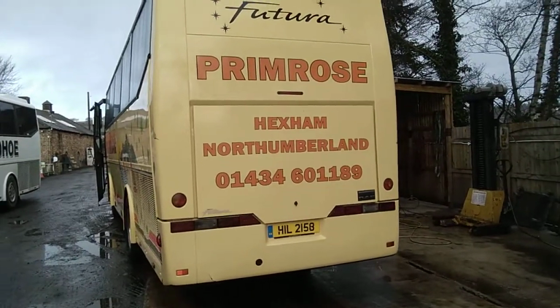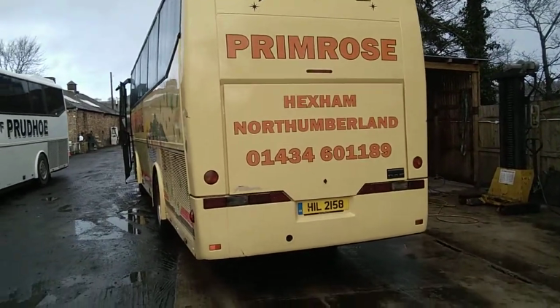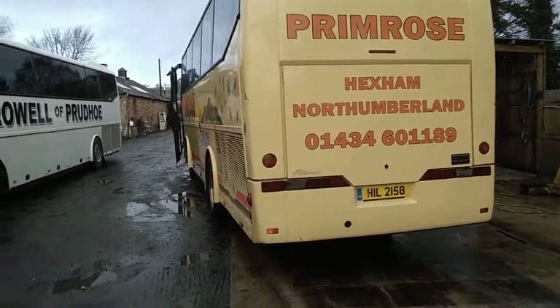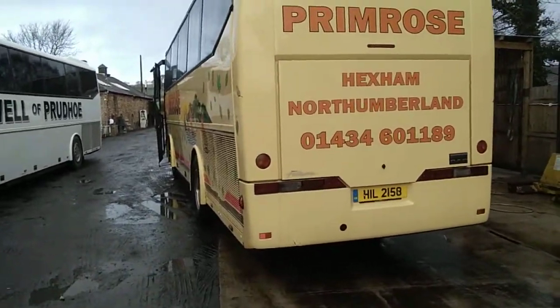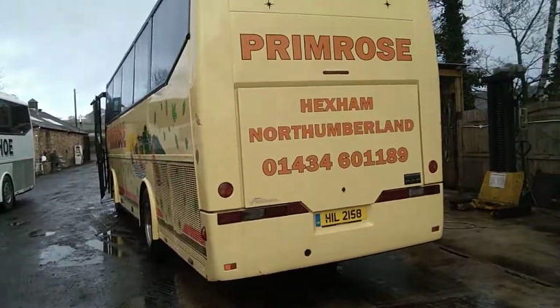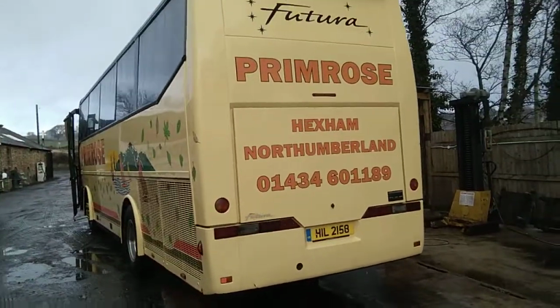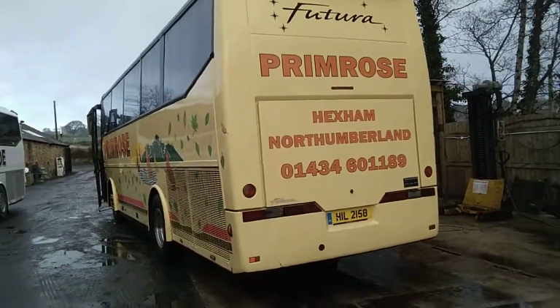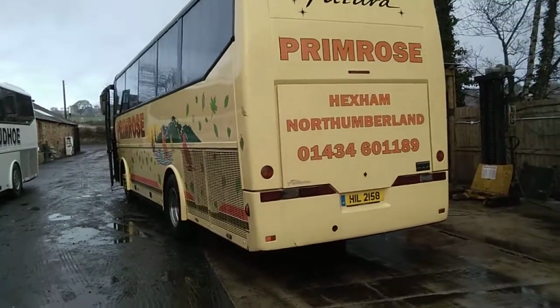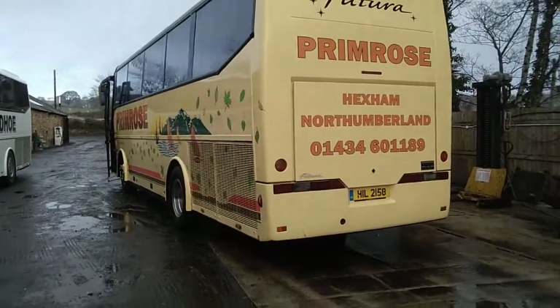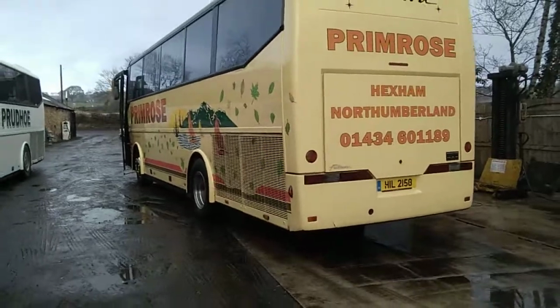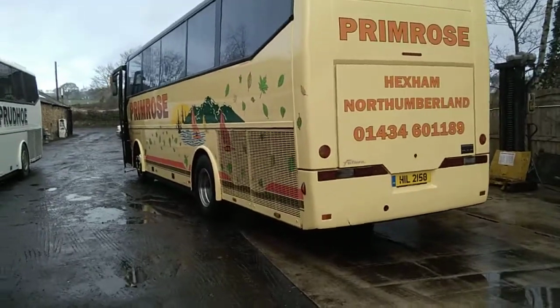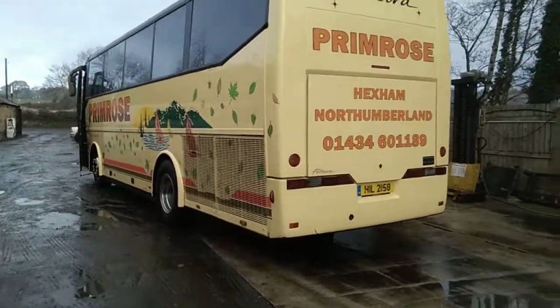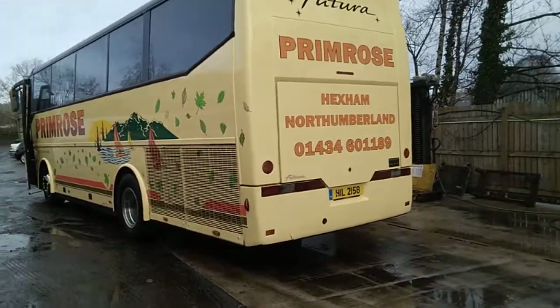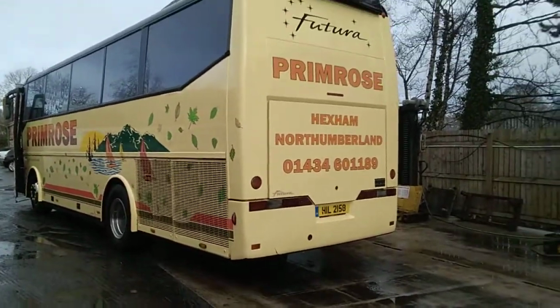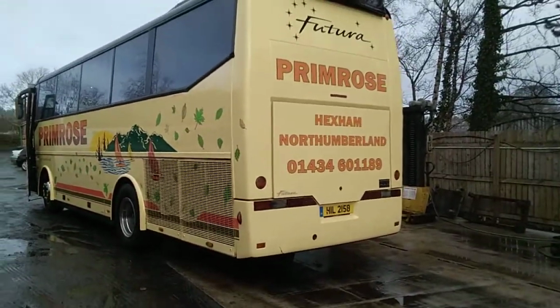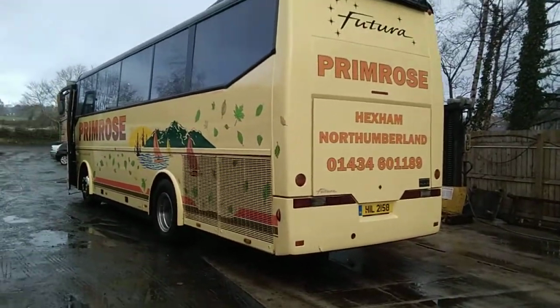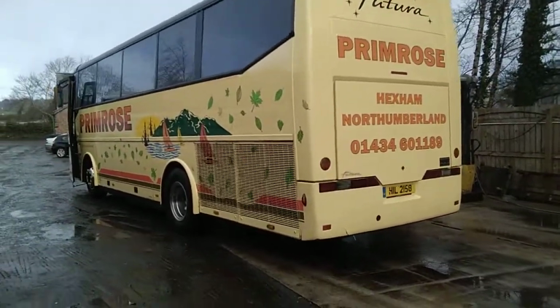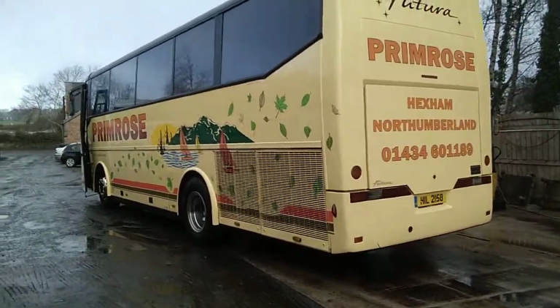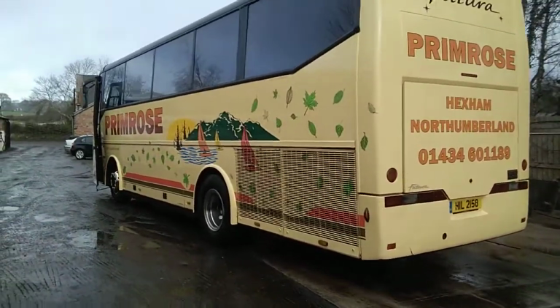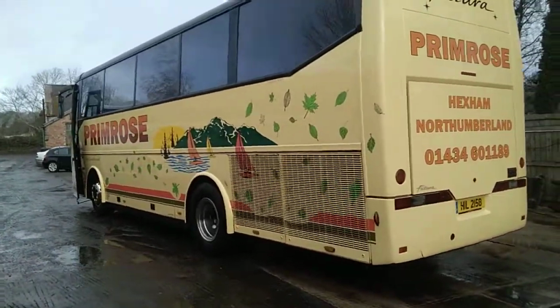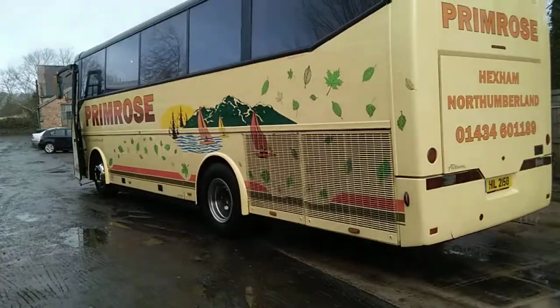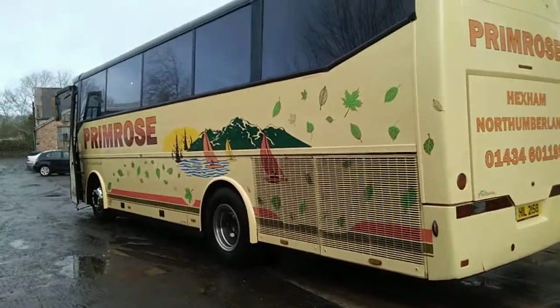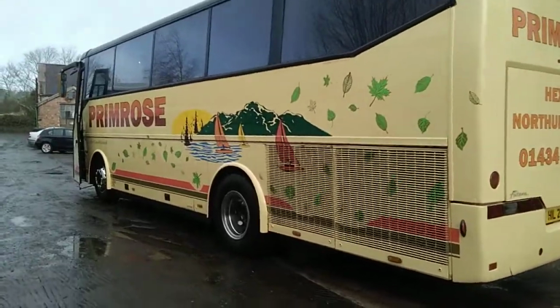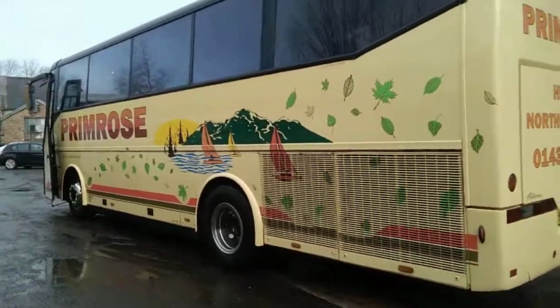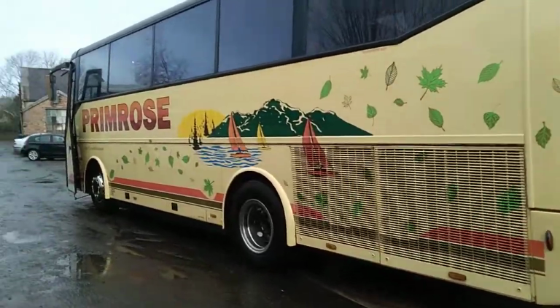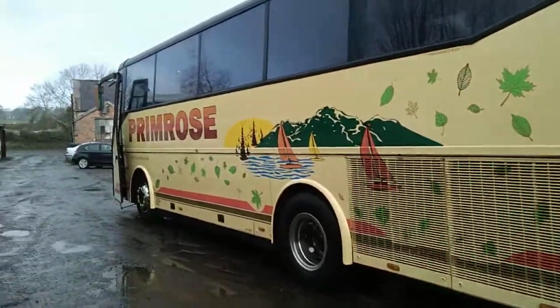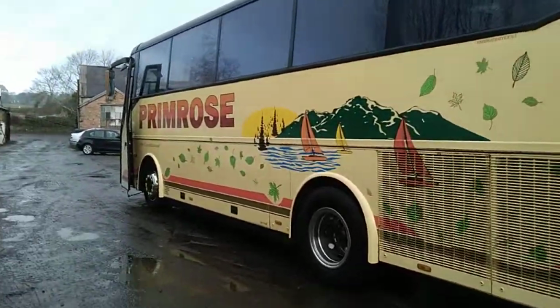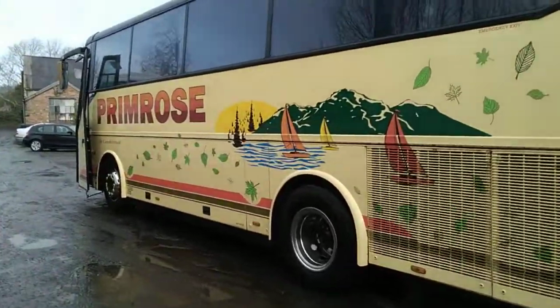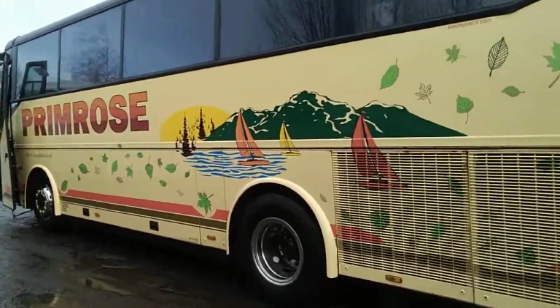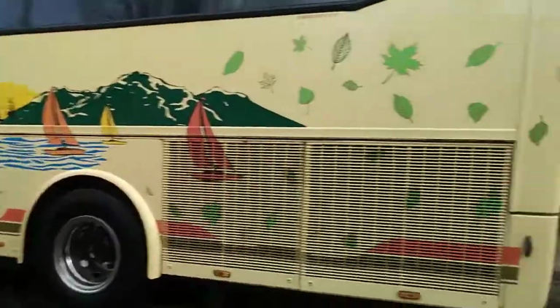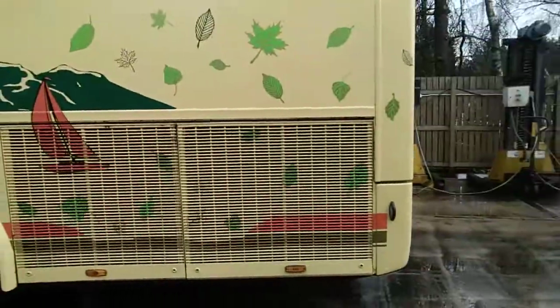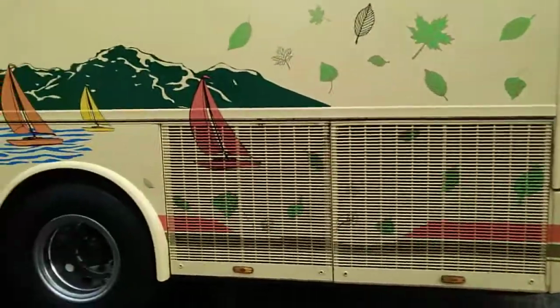Being what I like to call a baby Bova, it still has the 11.6 litre DAF engine in it, which means there is a lot of power under that bonnet.